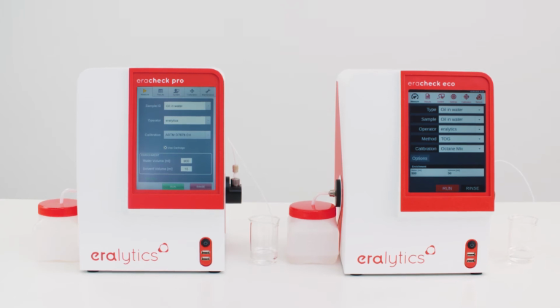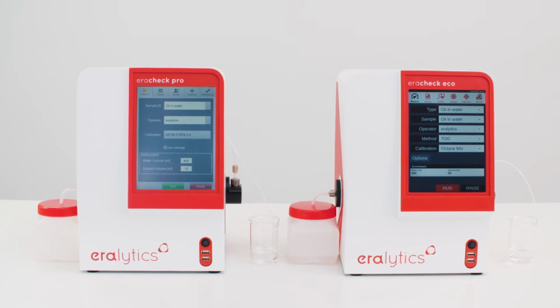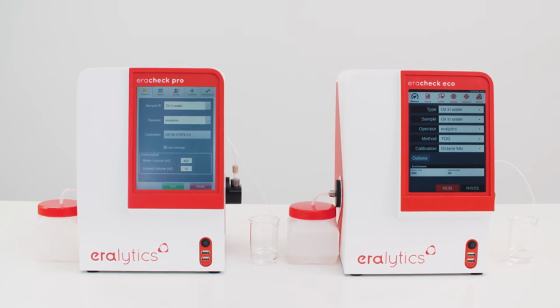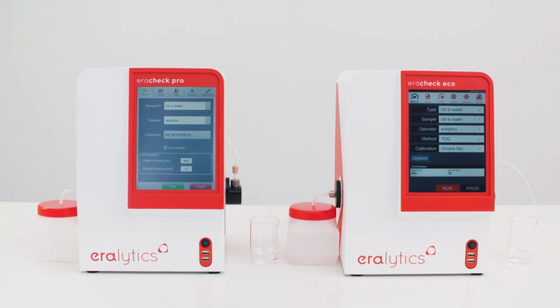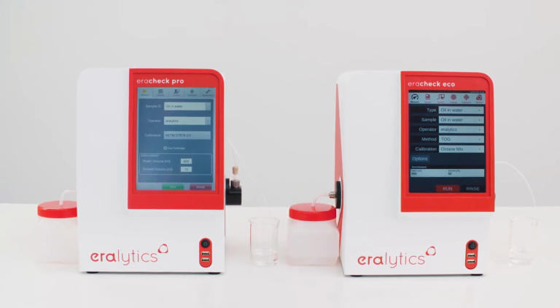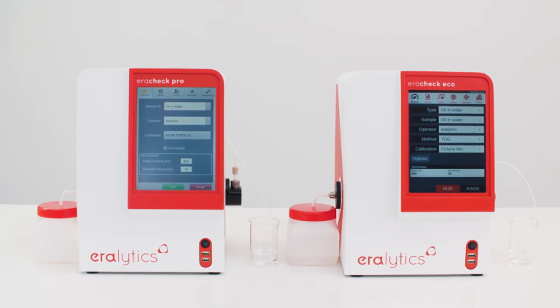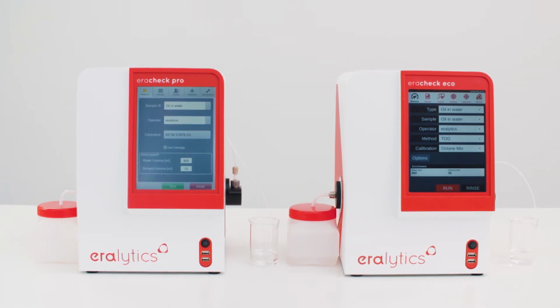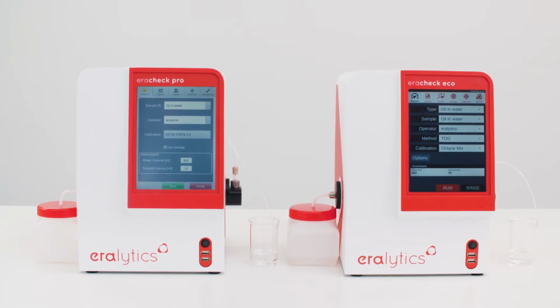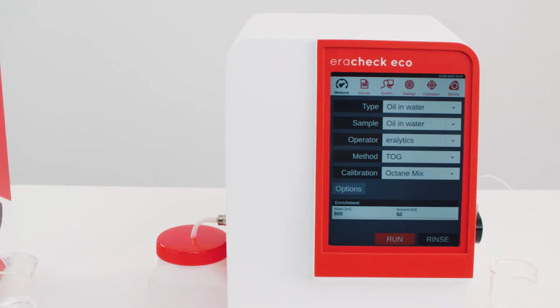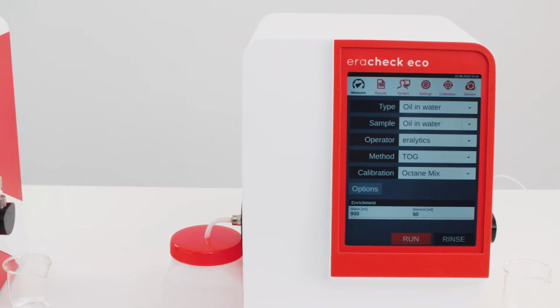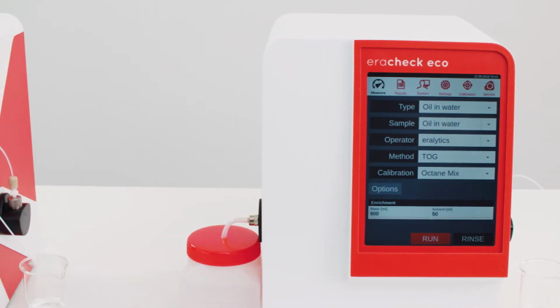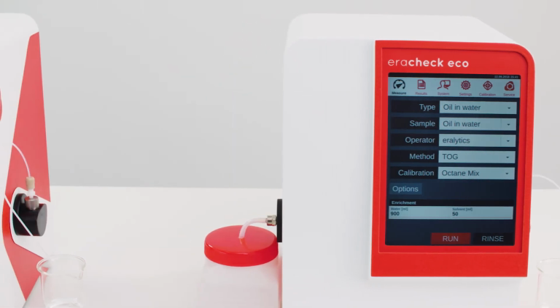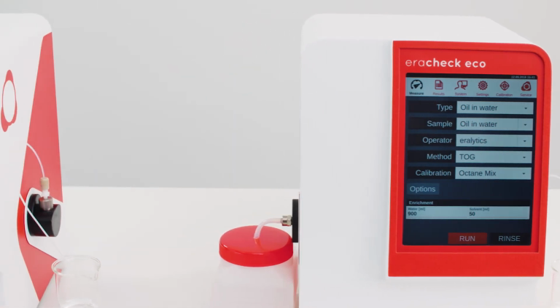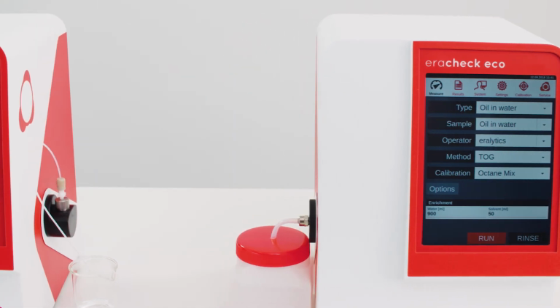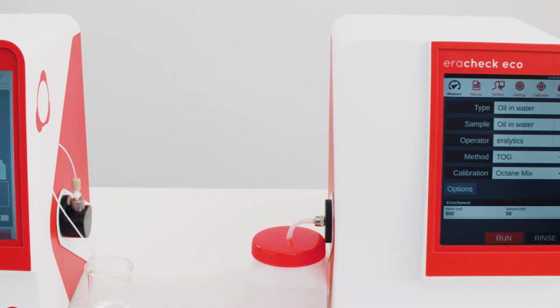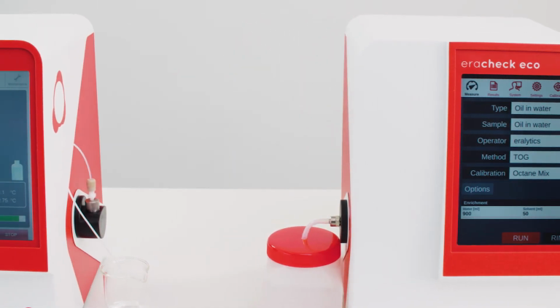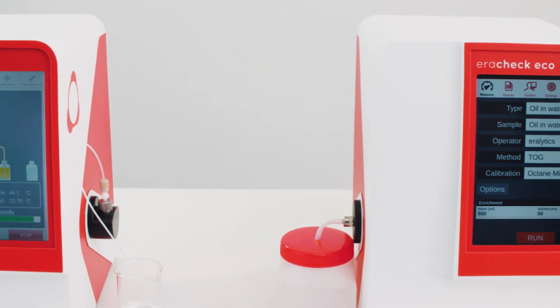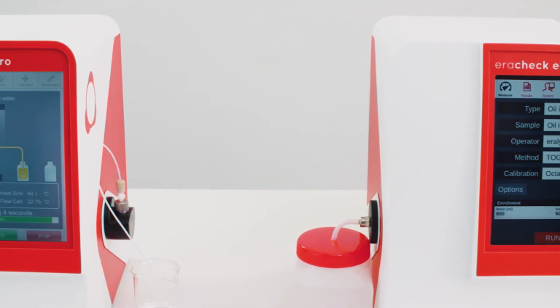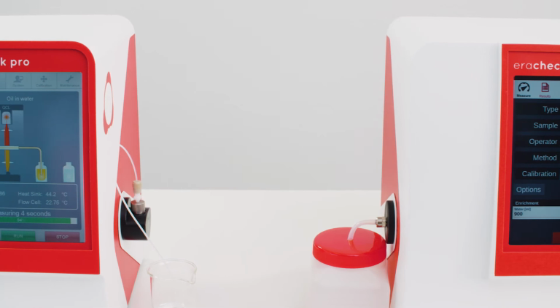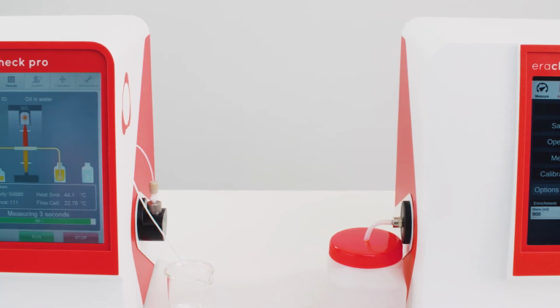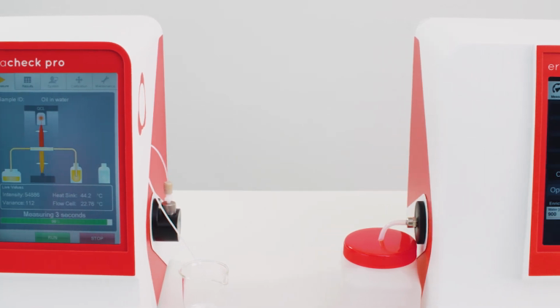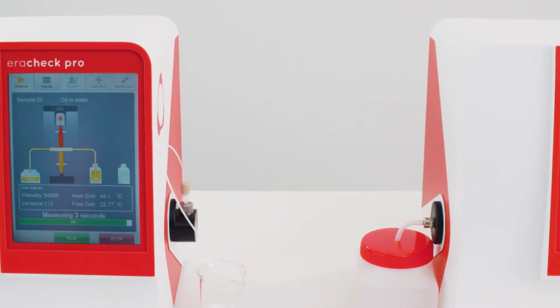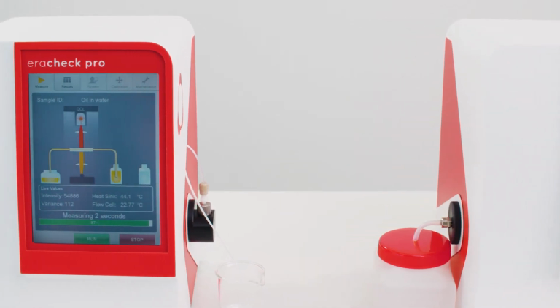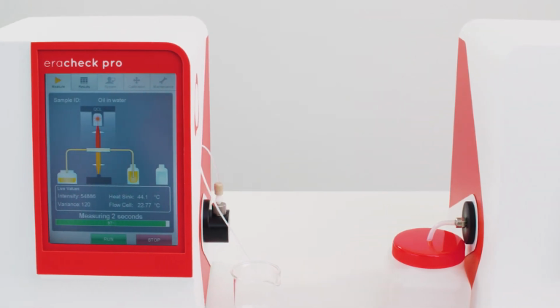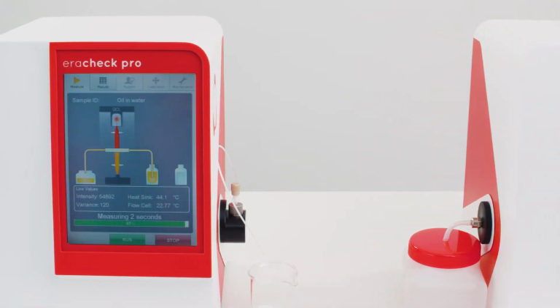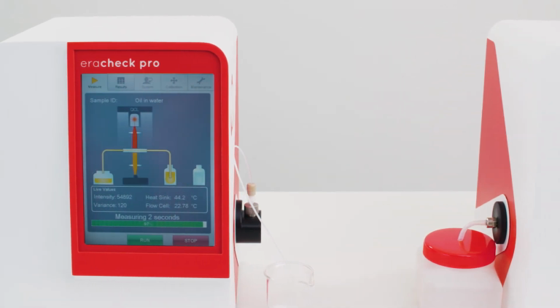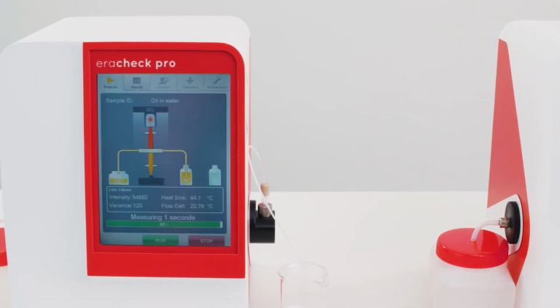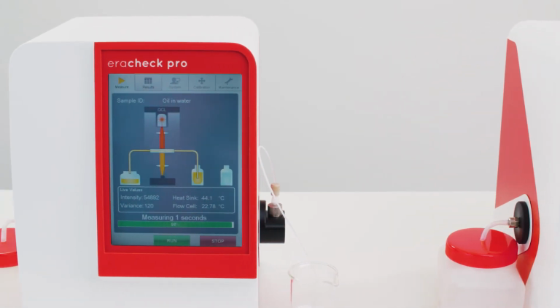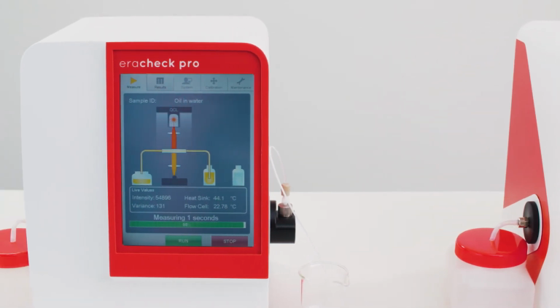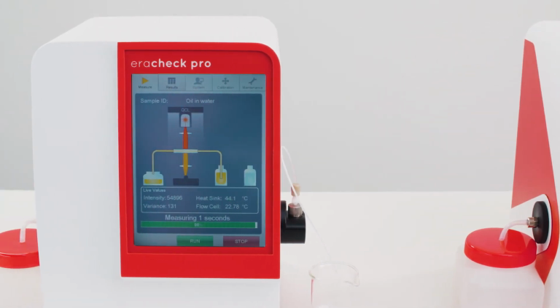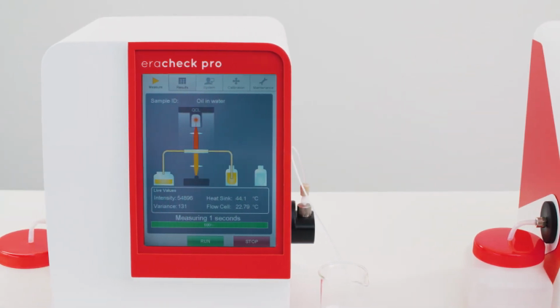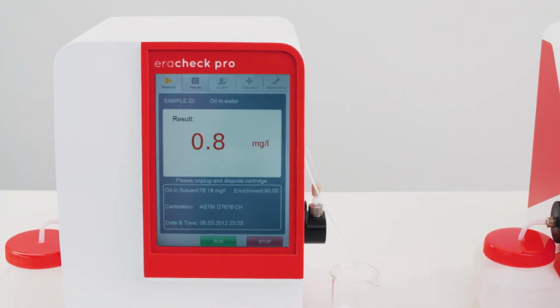AeroCheck is available in two versions – AeroCheck Eco and AeroCheck Pro, which reaches even lower limits of detection than AeroCheck Eco.